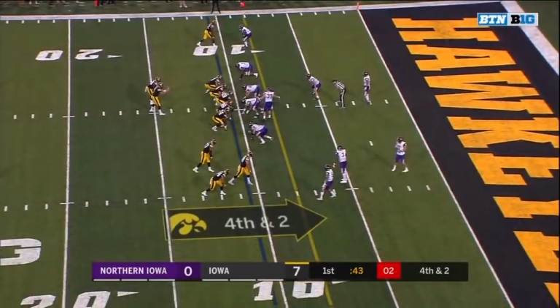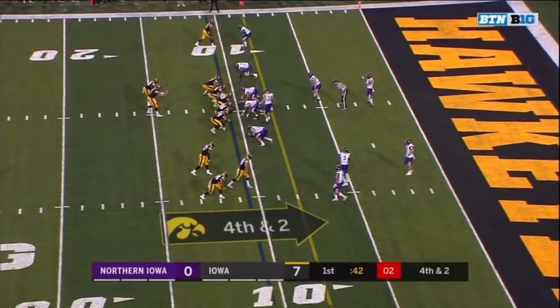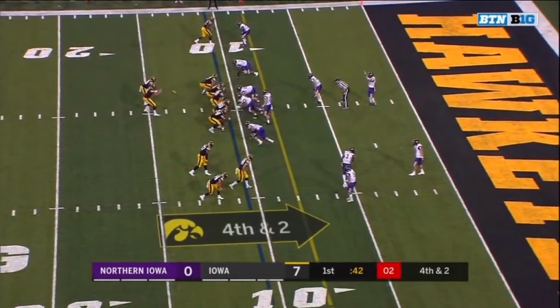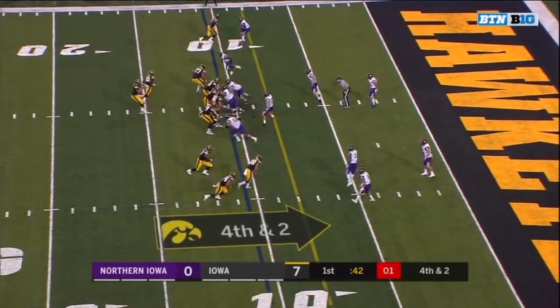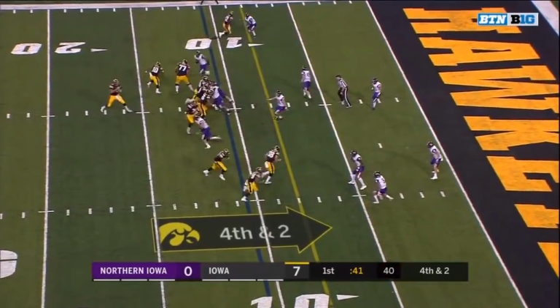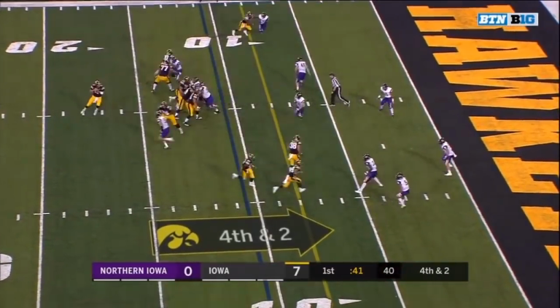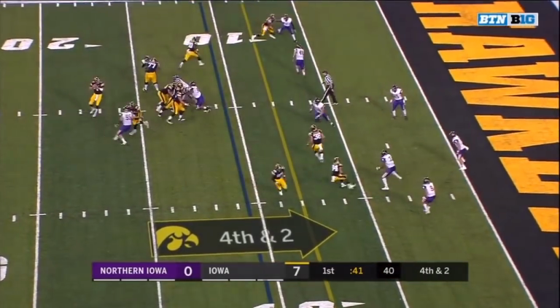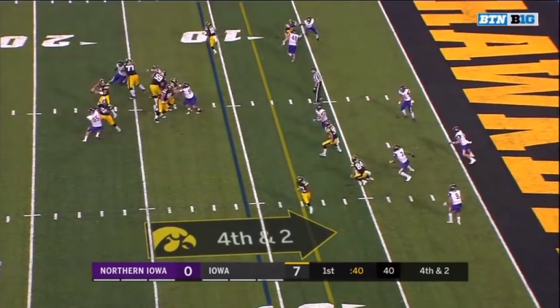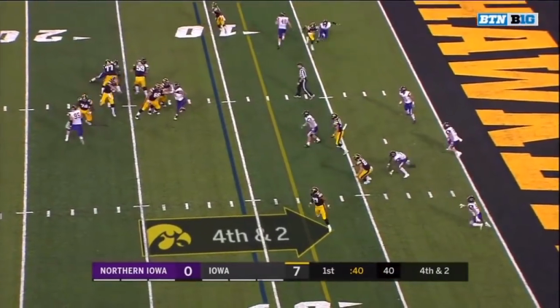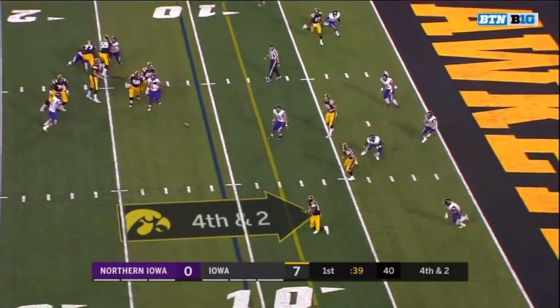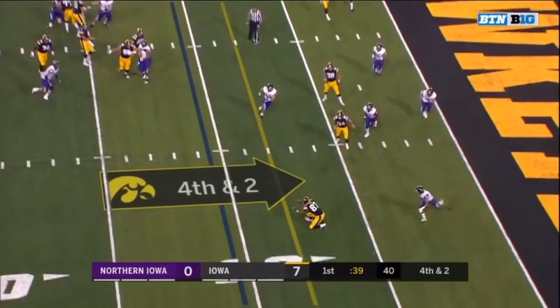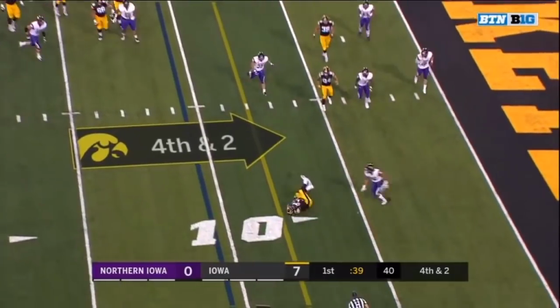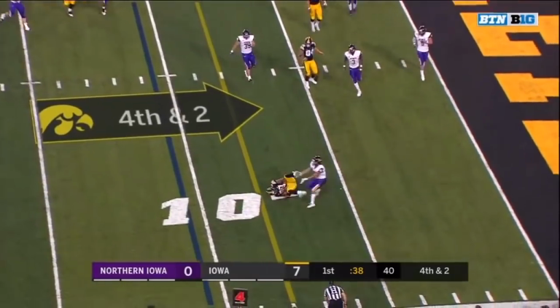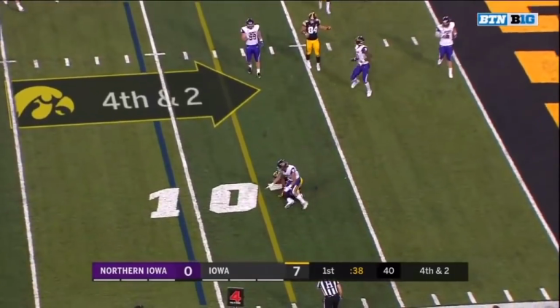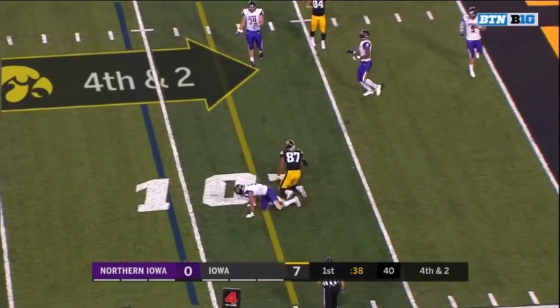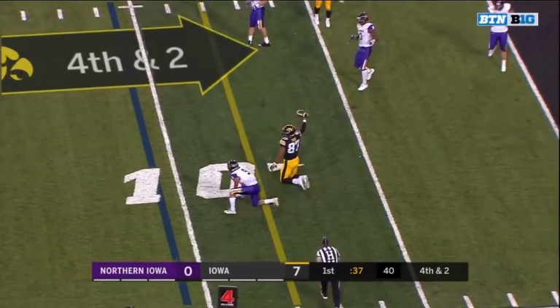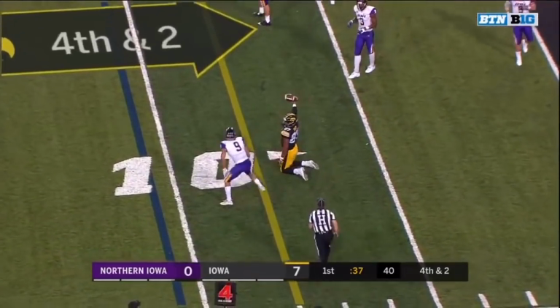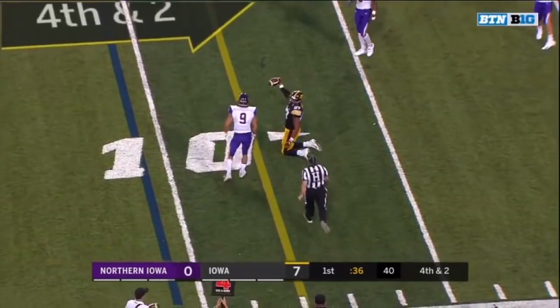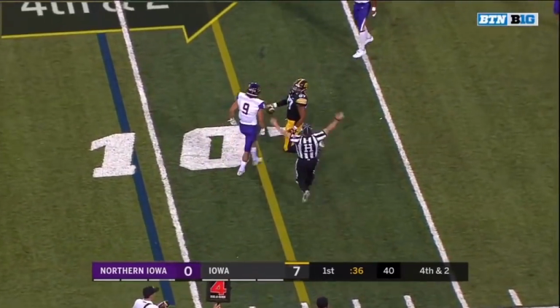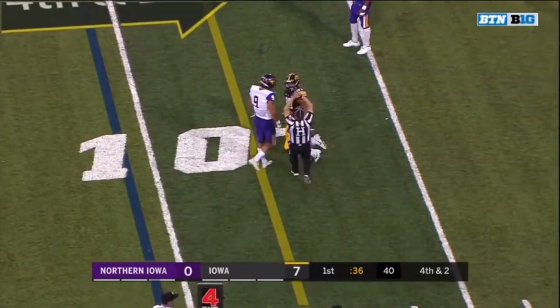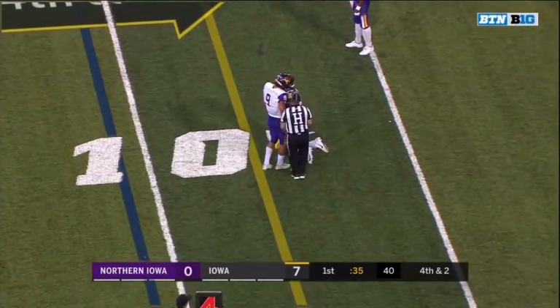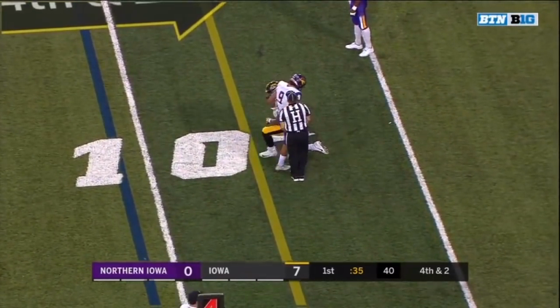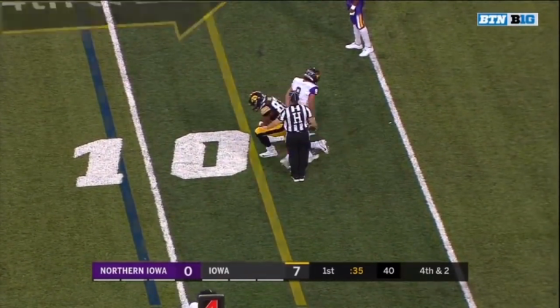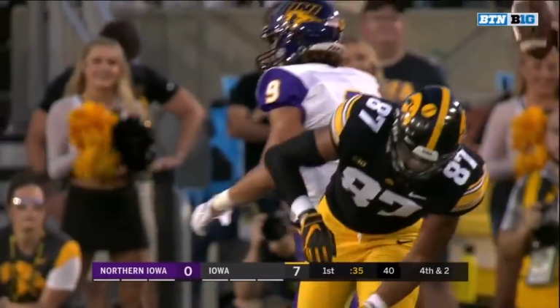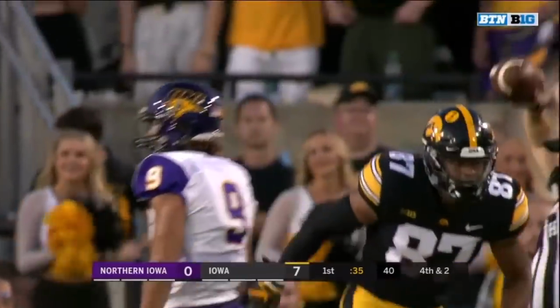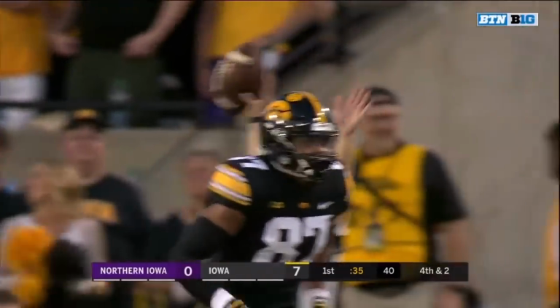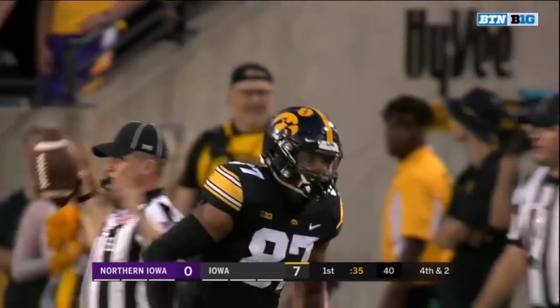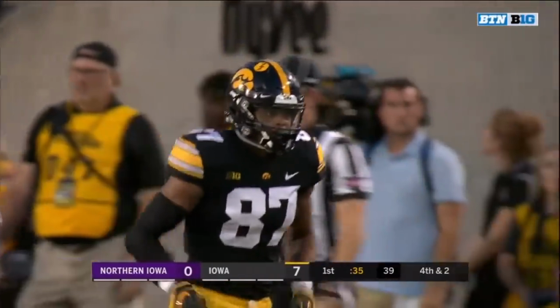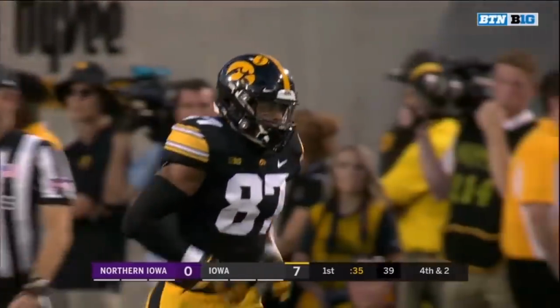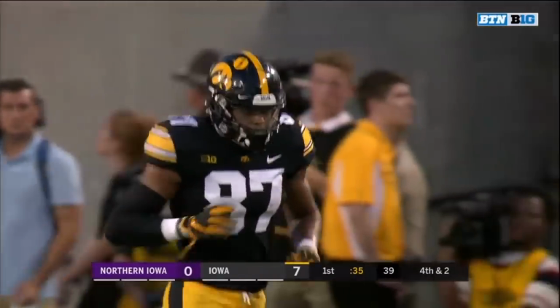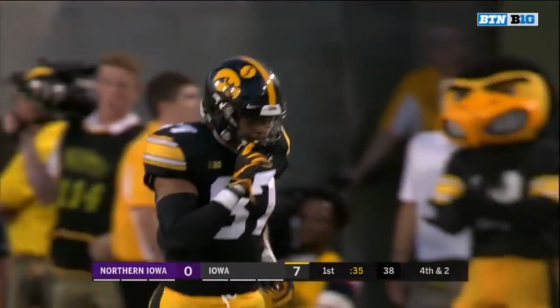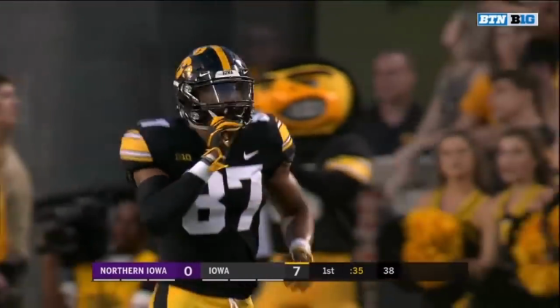Iowa is one for two on fourth down this year. Stanley in the pocket, a little bit low — did Fant wheel it in? He did. The next question is, is it enough for a first down? Yes it is.